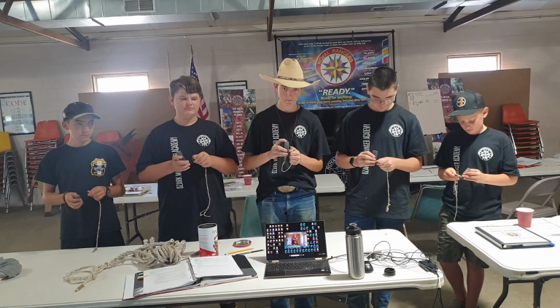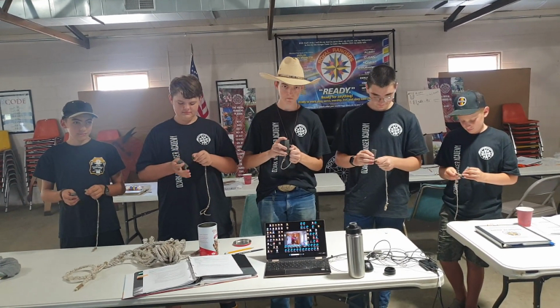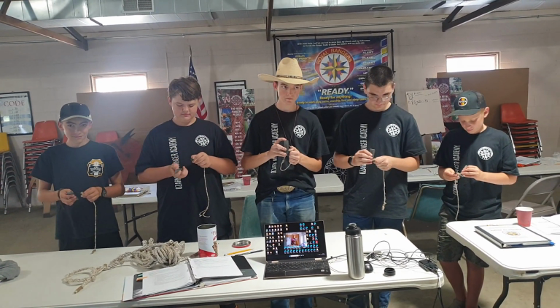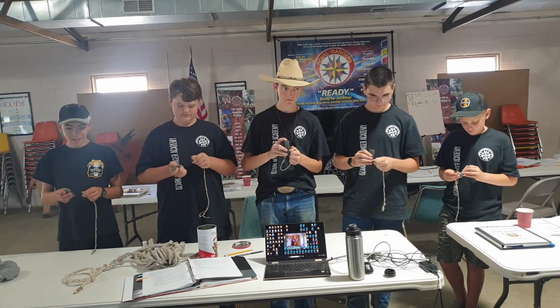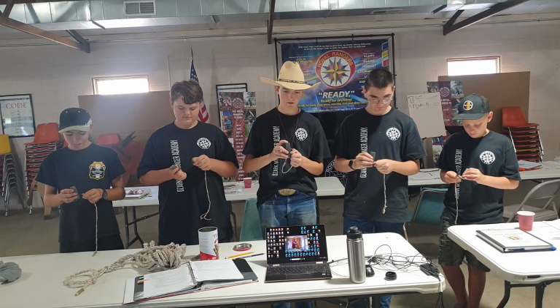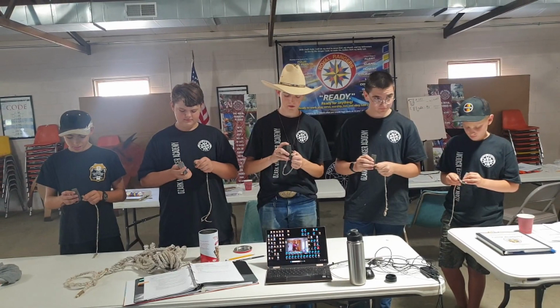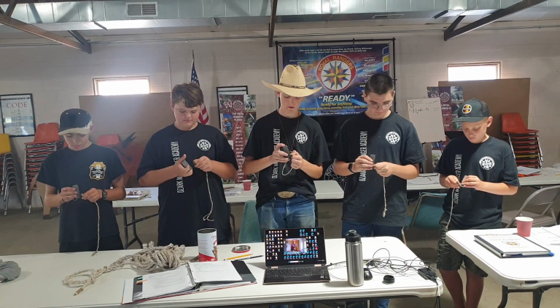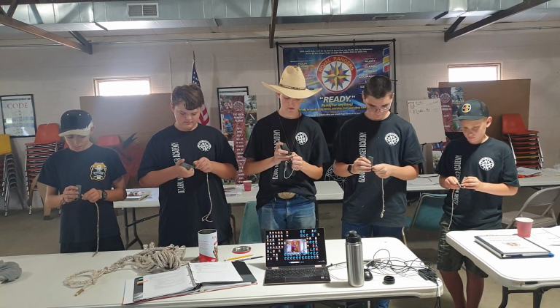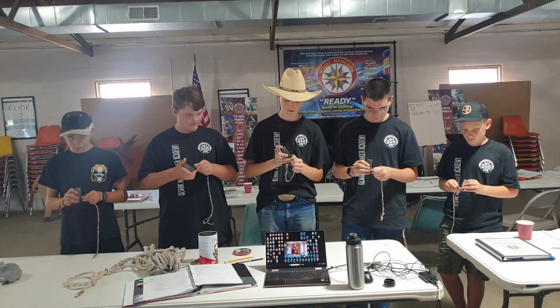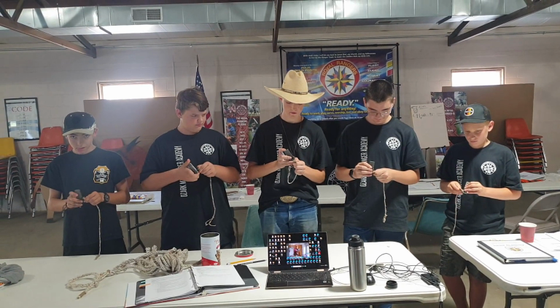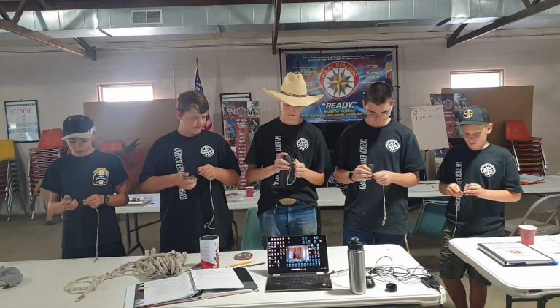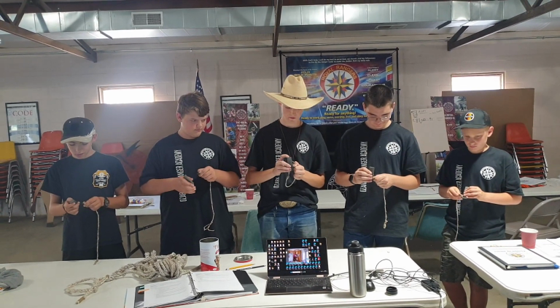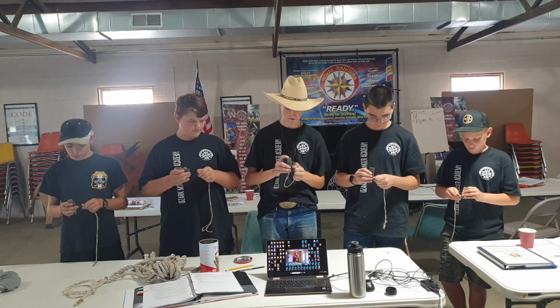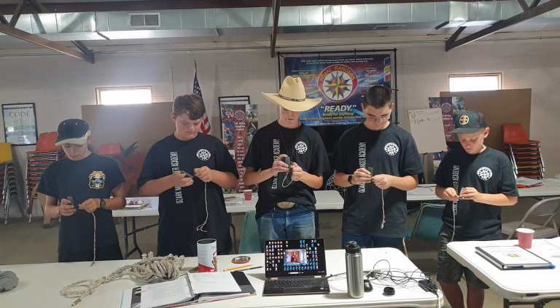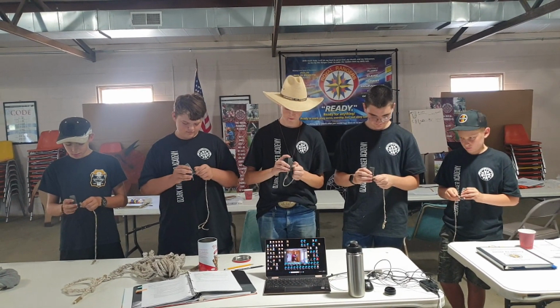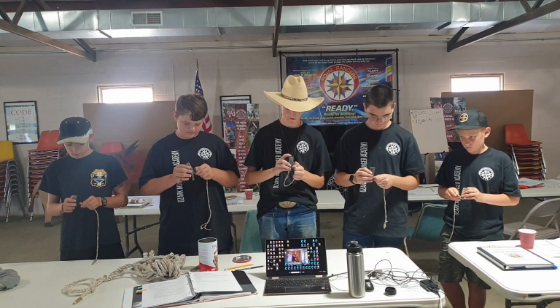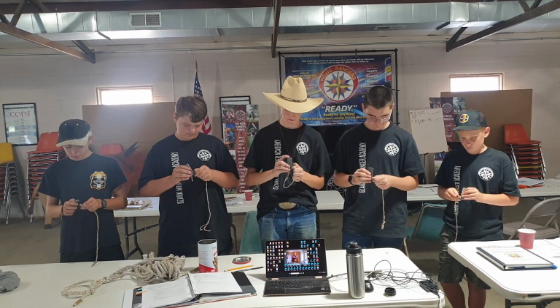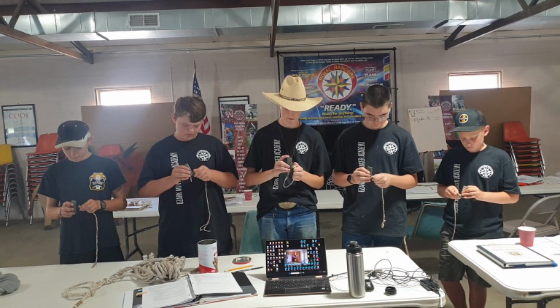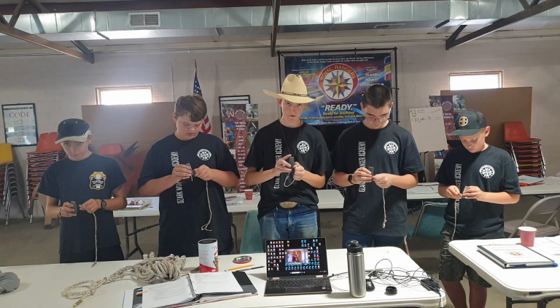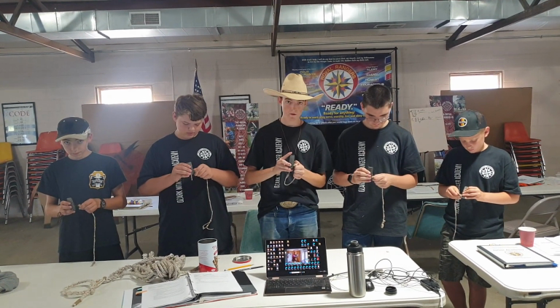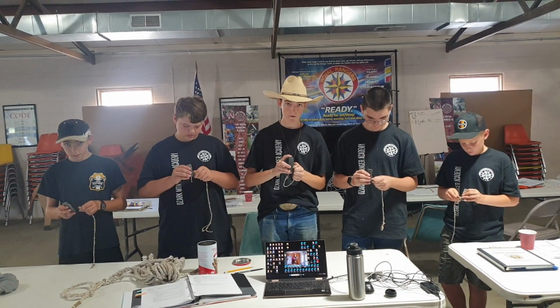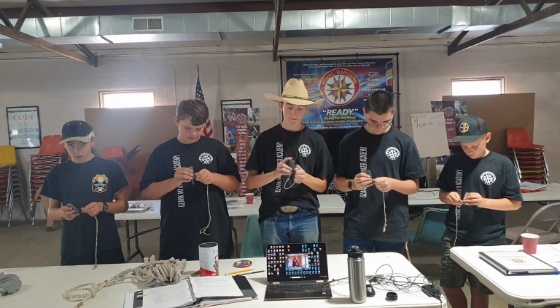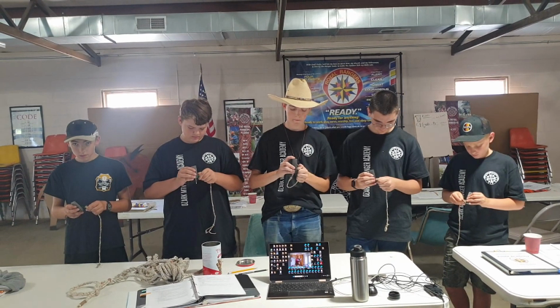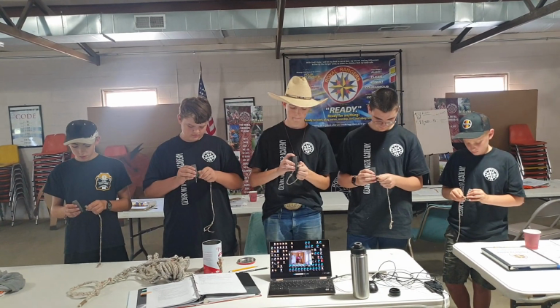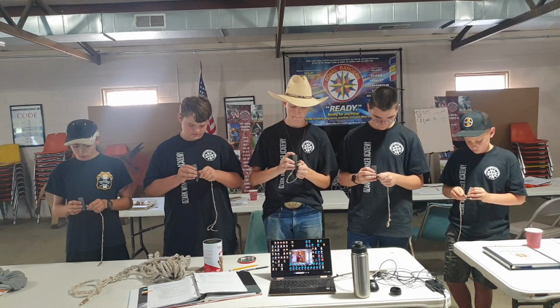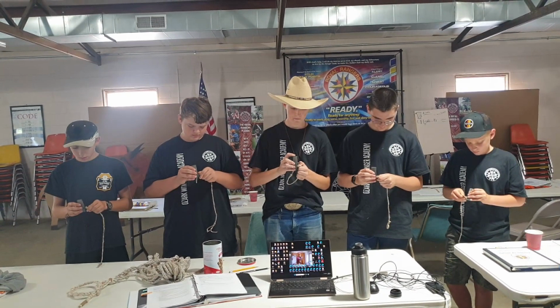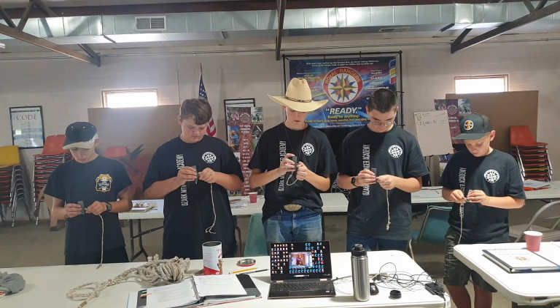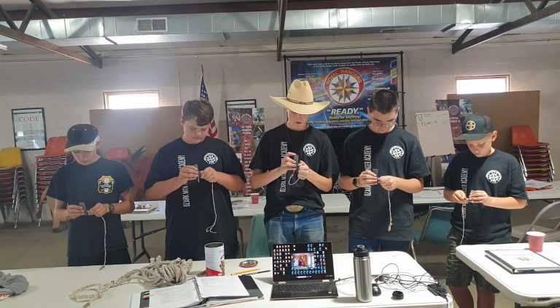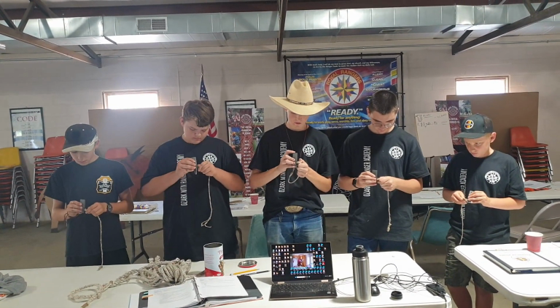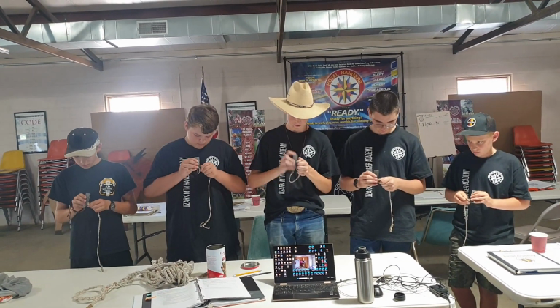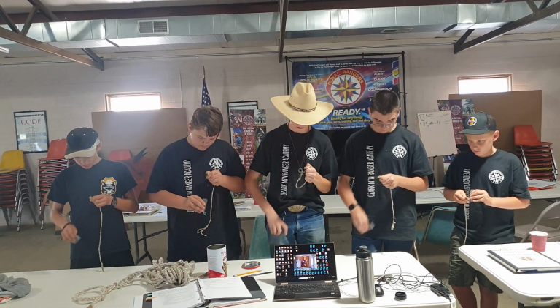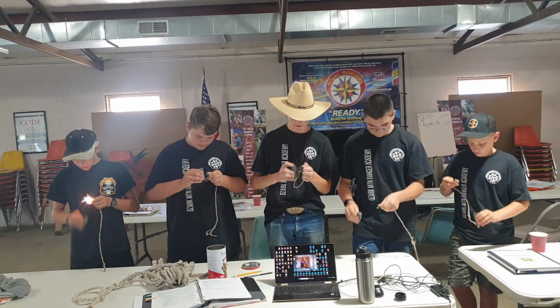Count down starts now: 10, nine, eight, seven, six, five, four, three, two, one. Ignition.